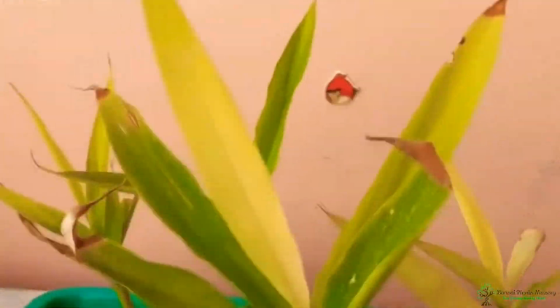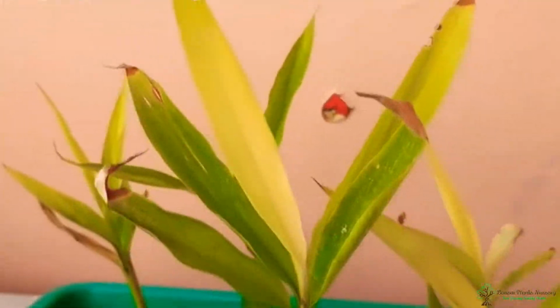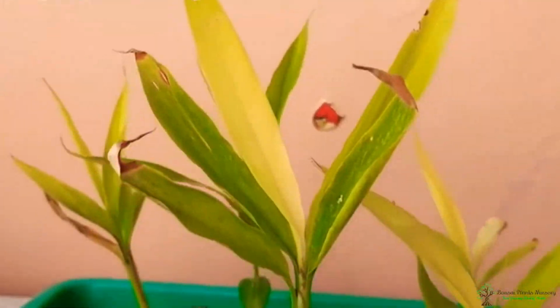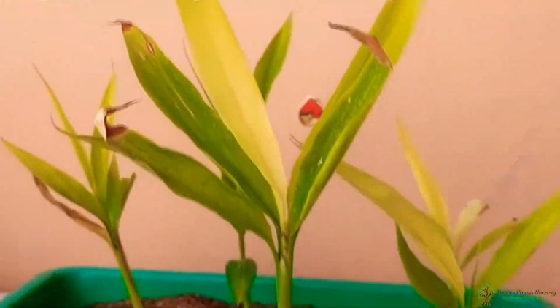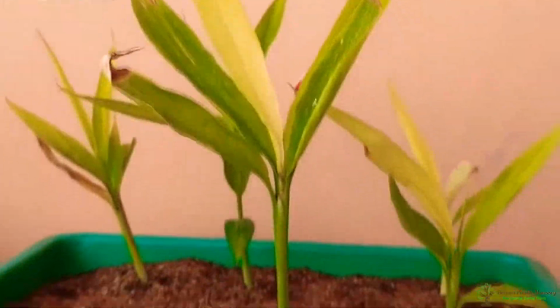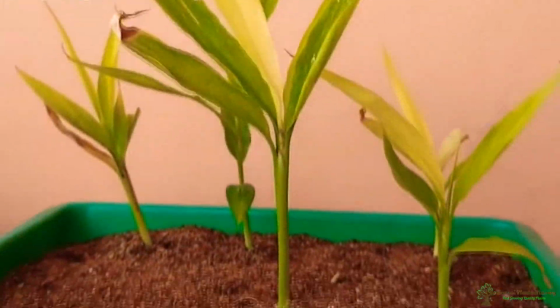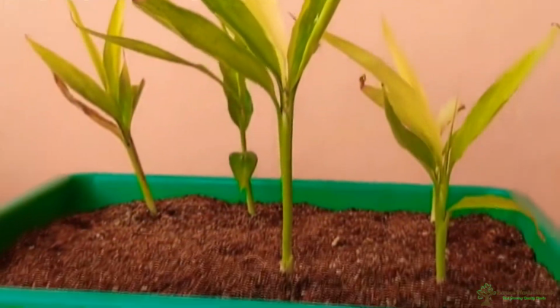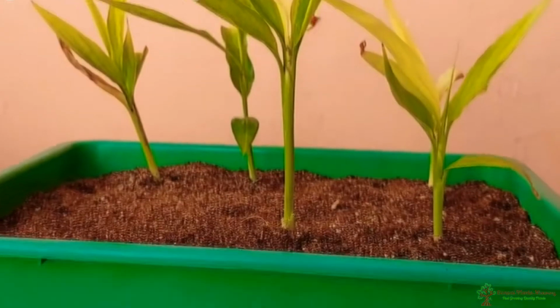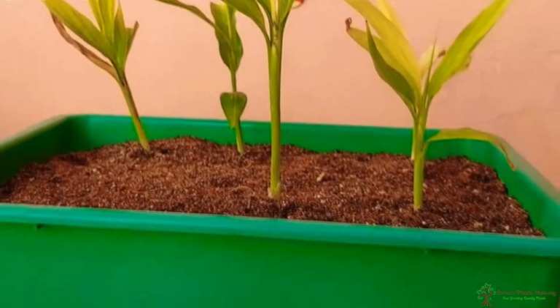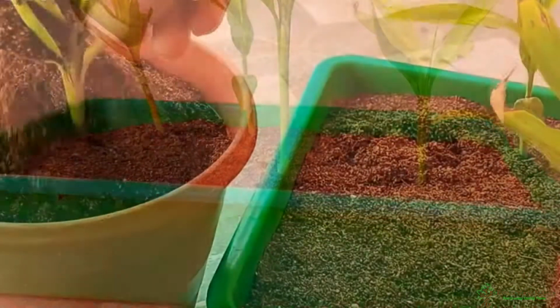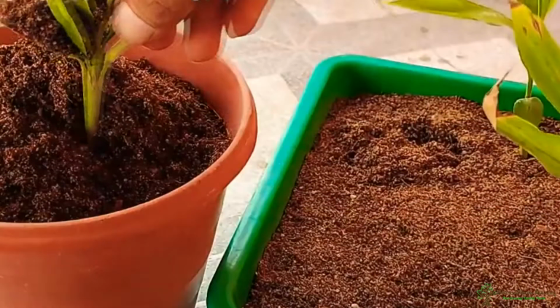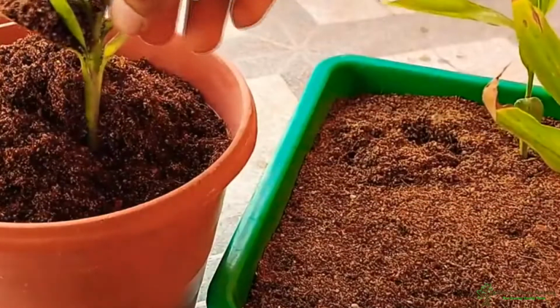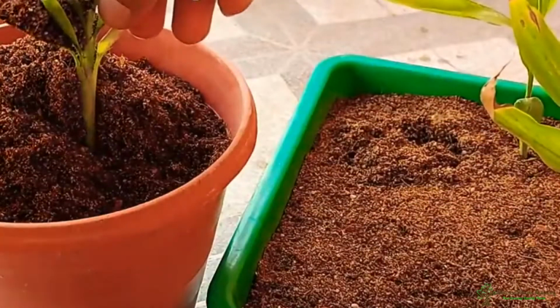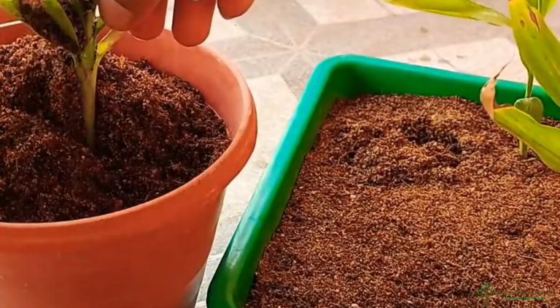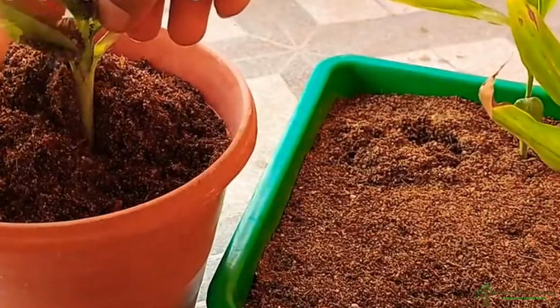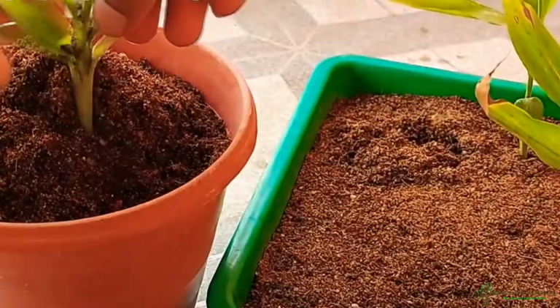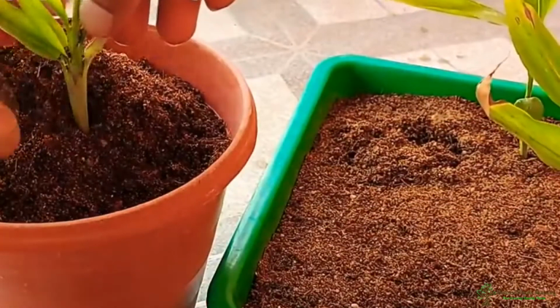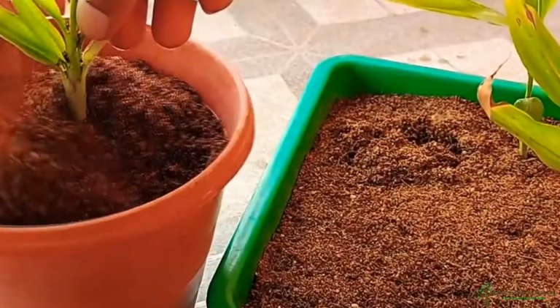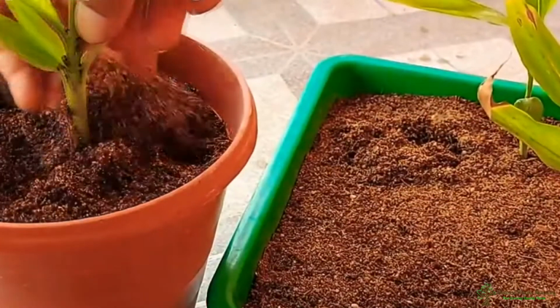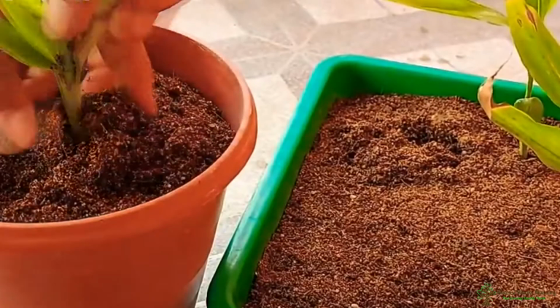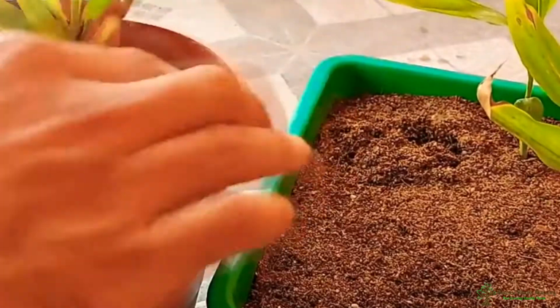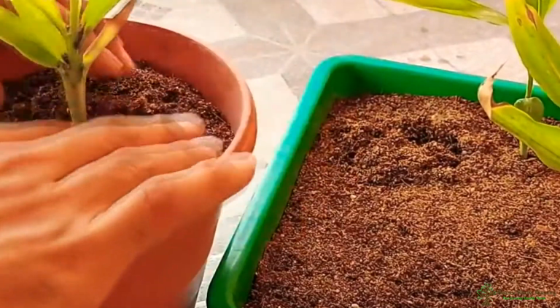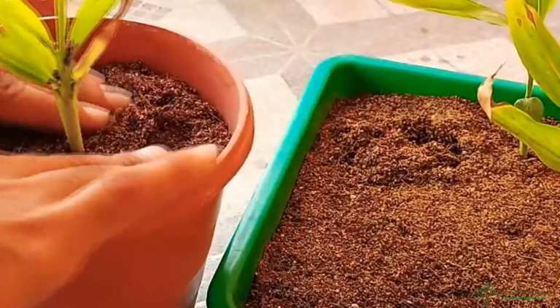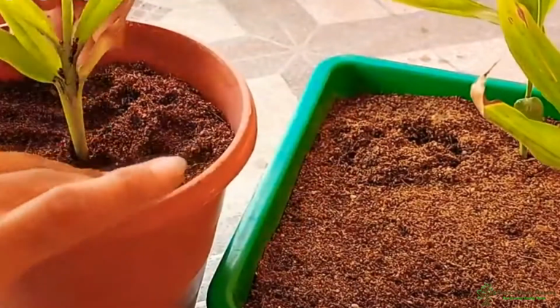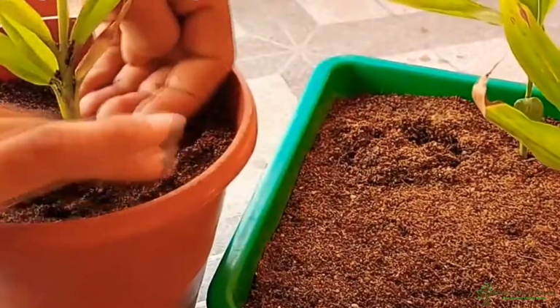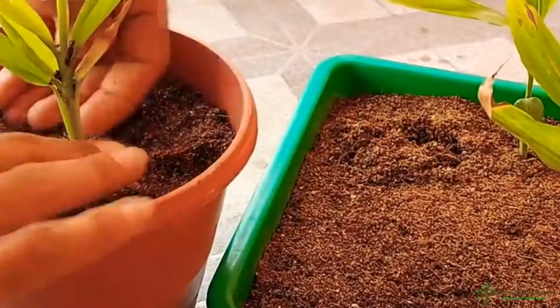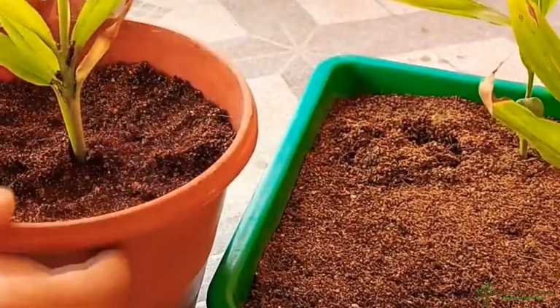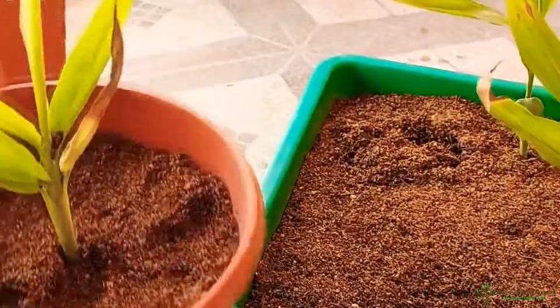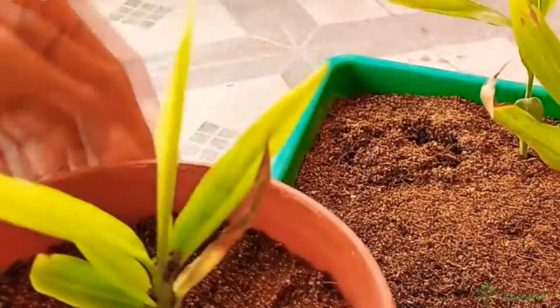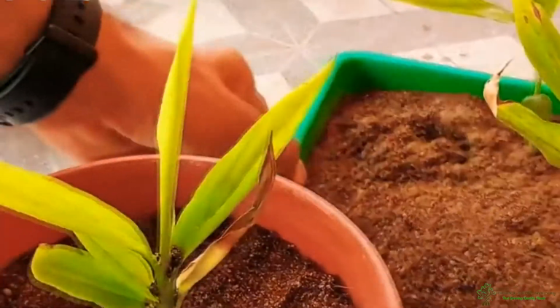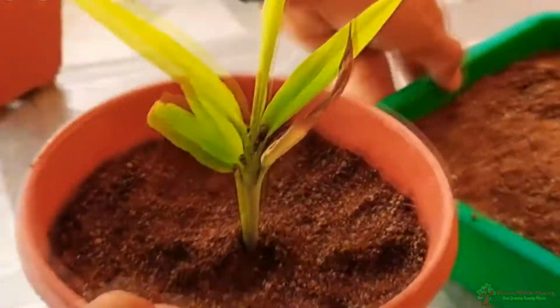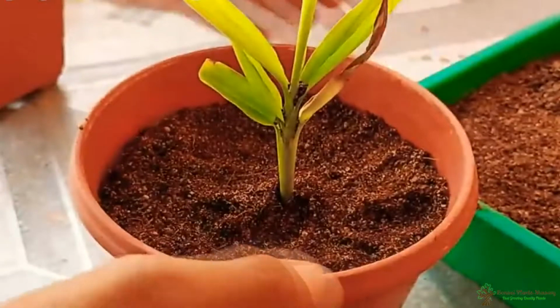If you have planted cardamom in a container, bring it inside when temperatures drop below 50 degrees Fahrenheit. Place the pot in a spot that gets six to eight hours of bright but filtered light.